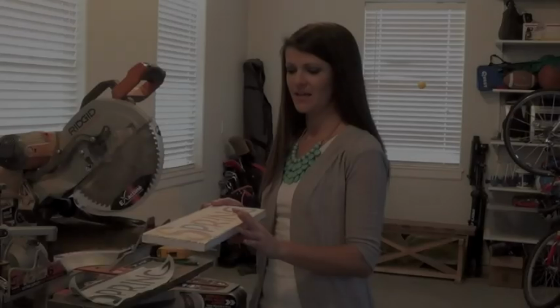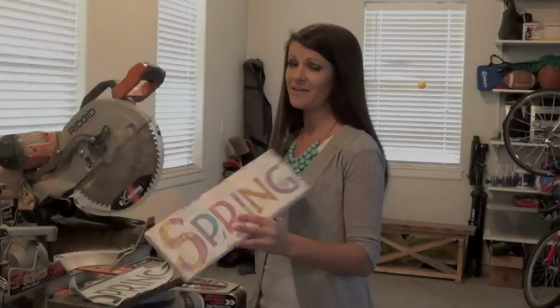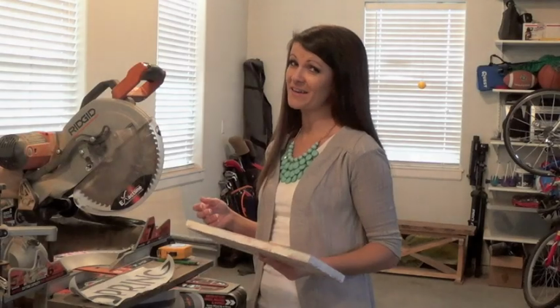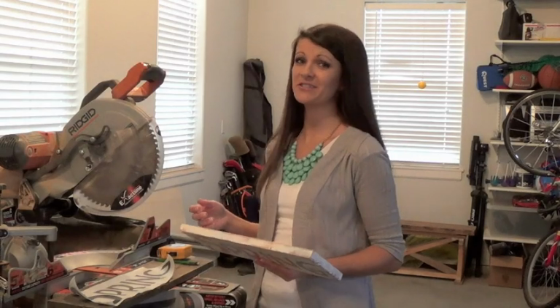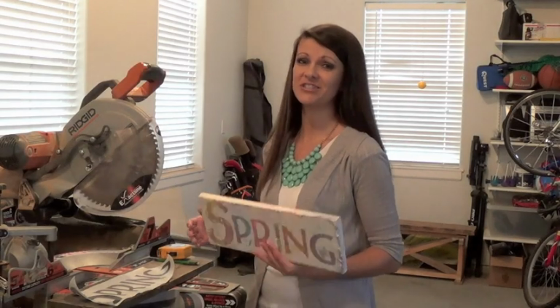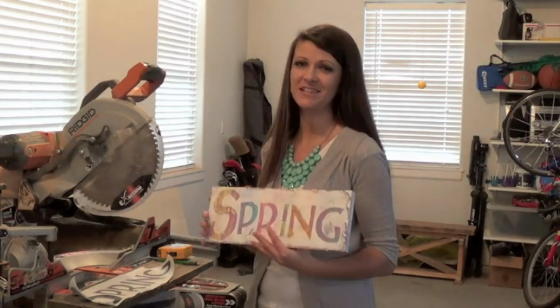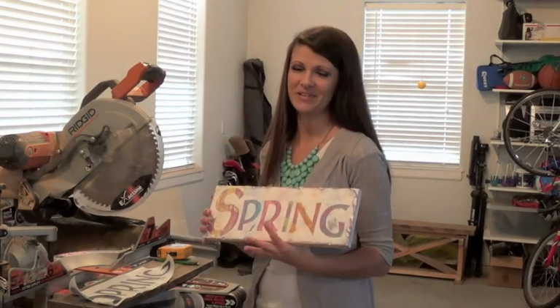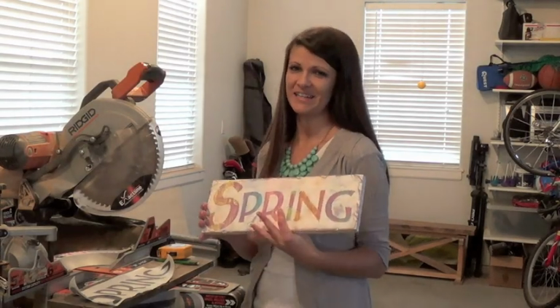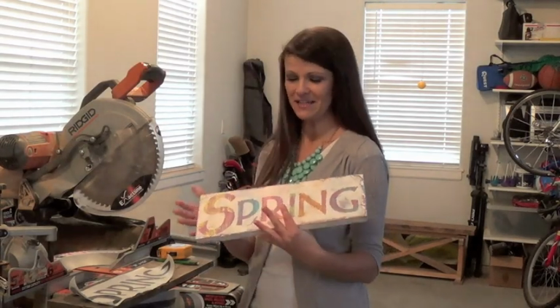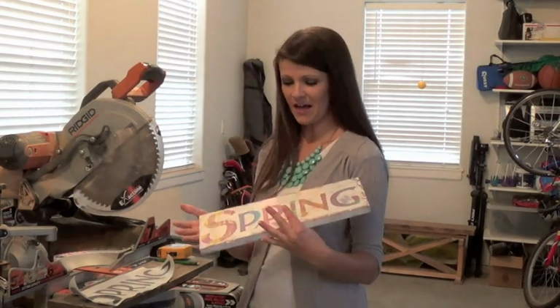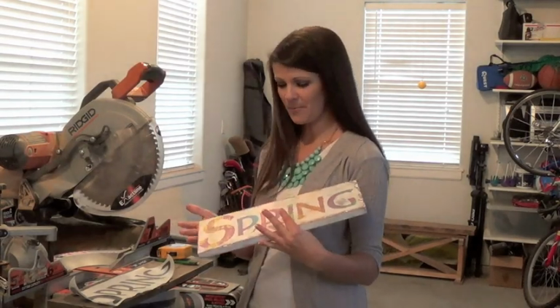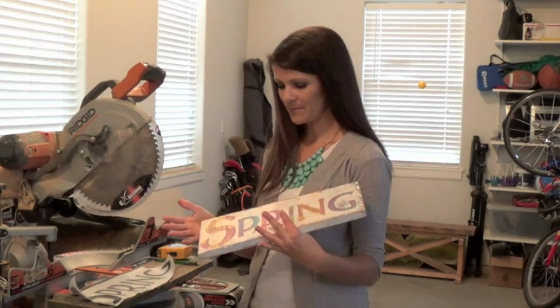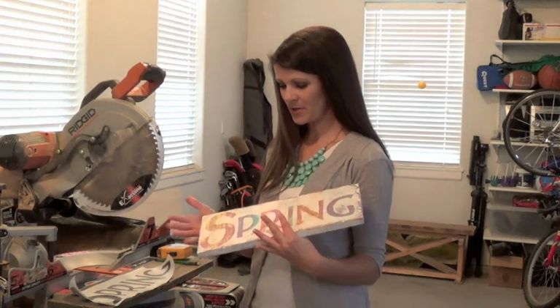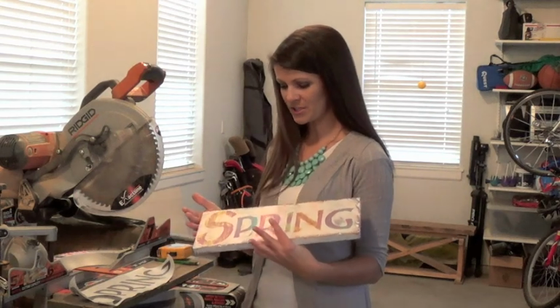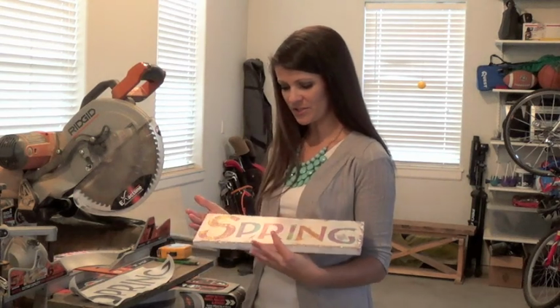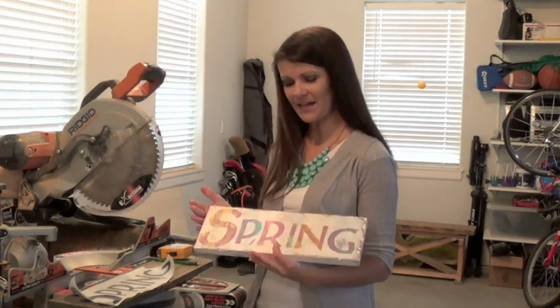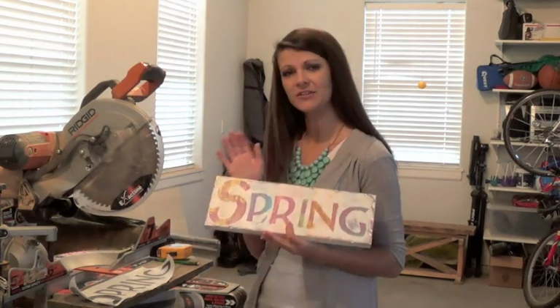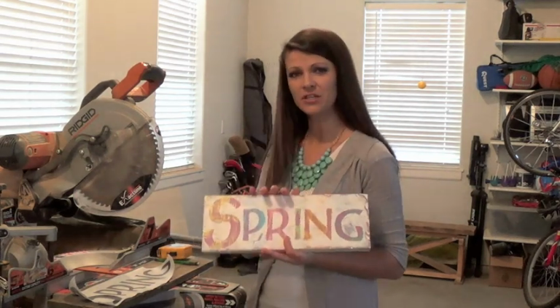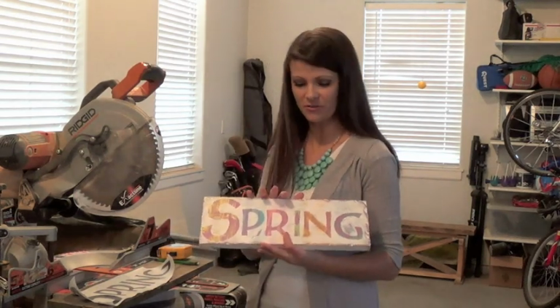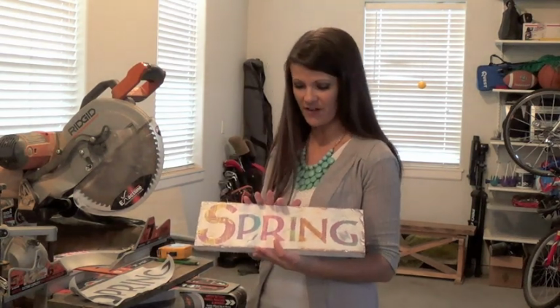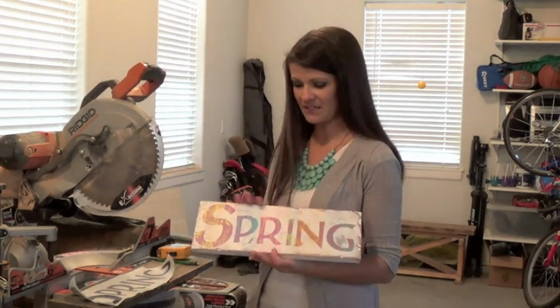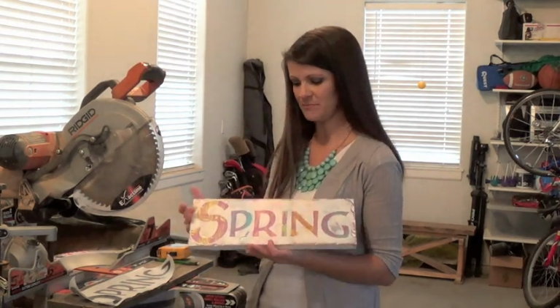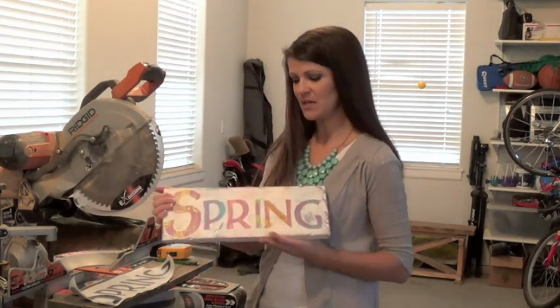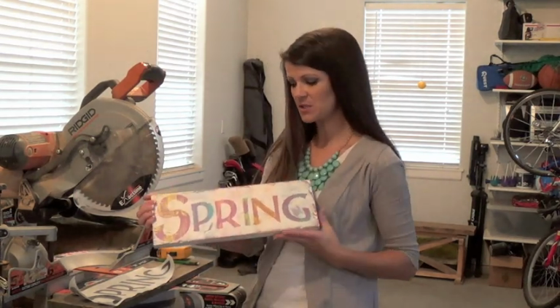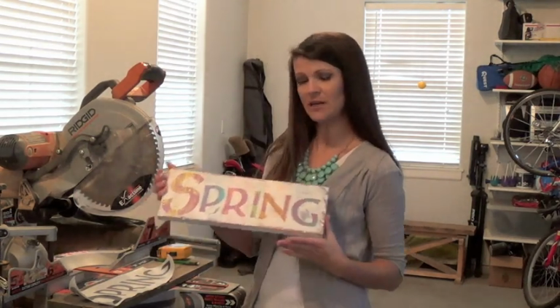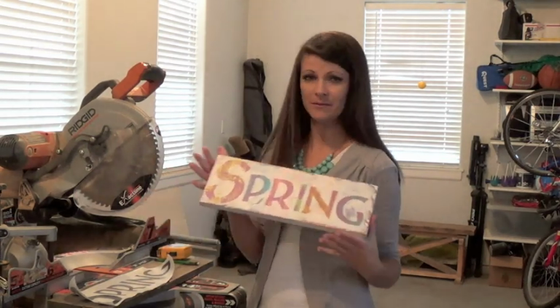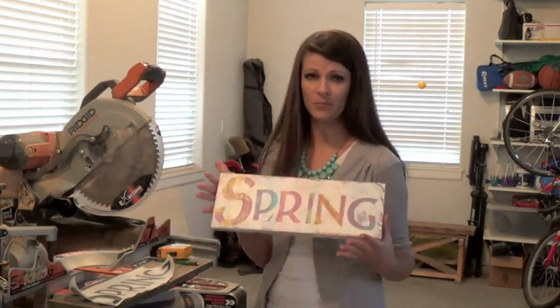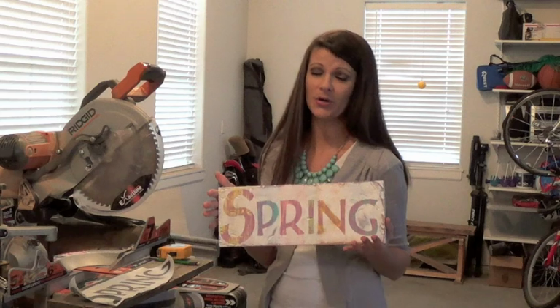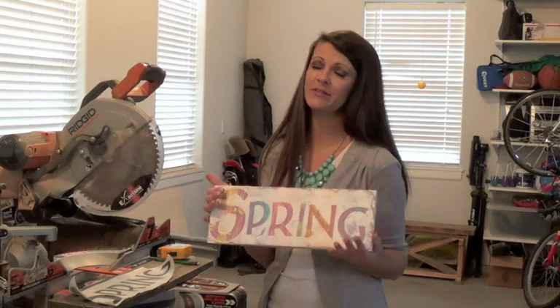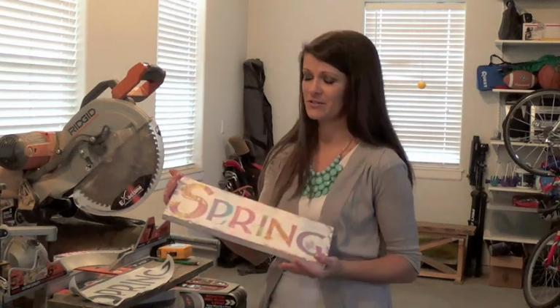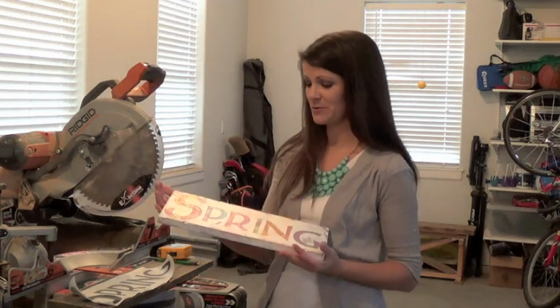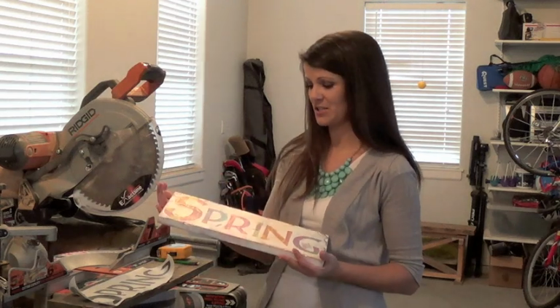Hi everybody, it's Trisha, the Lumber Lady. I'm going to show you today how to do a cute, fun little spring board. You could also do Easter.